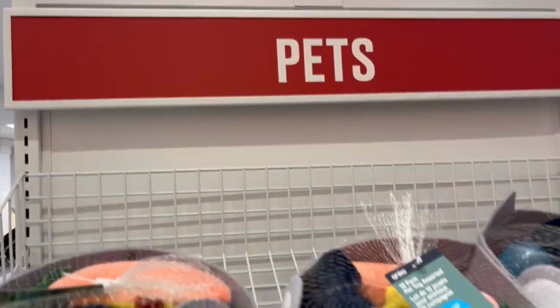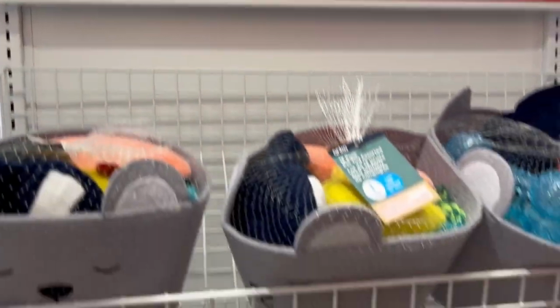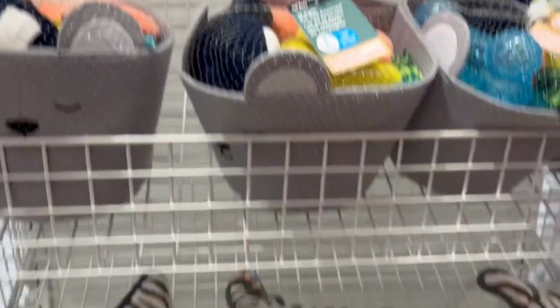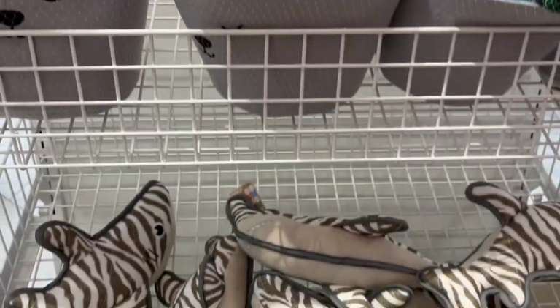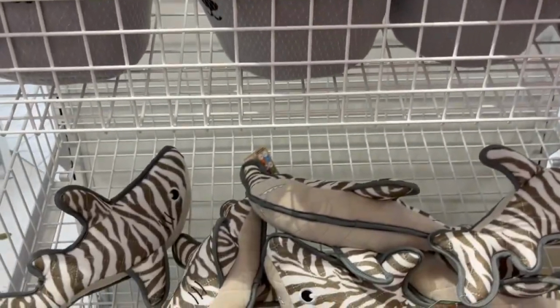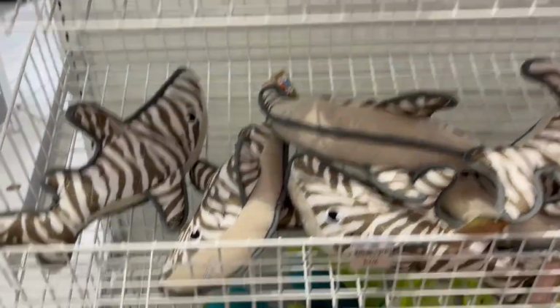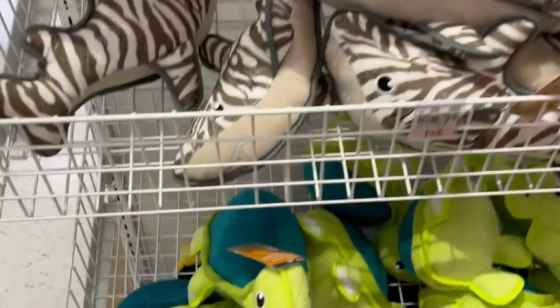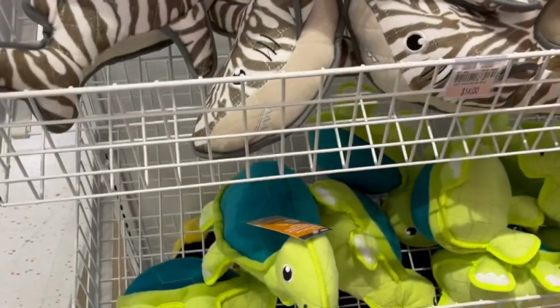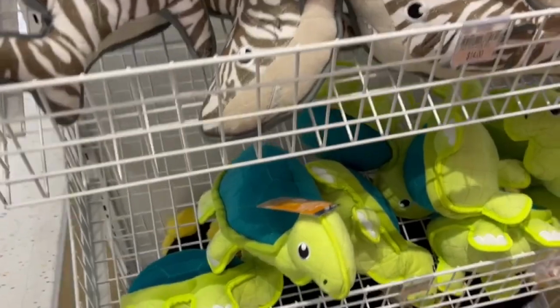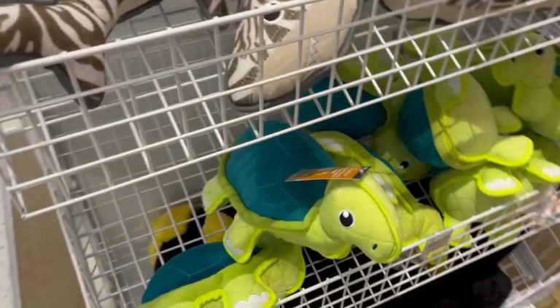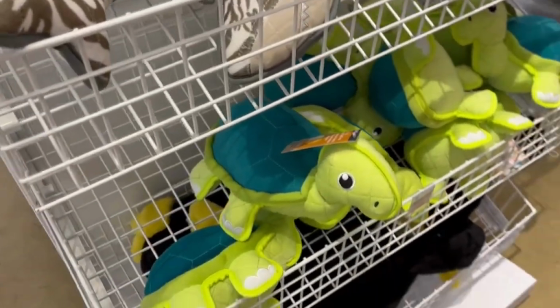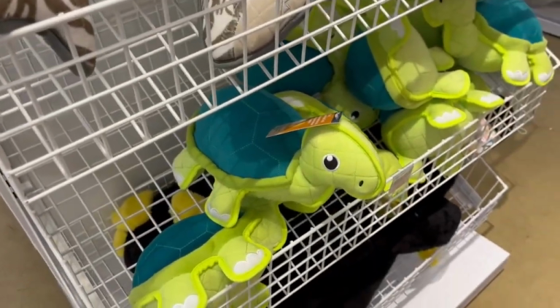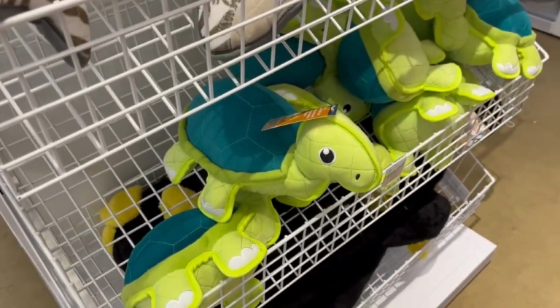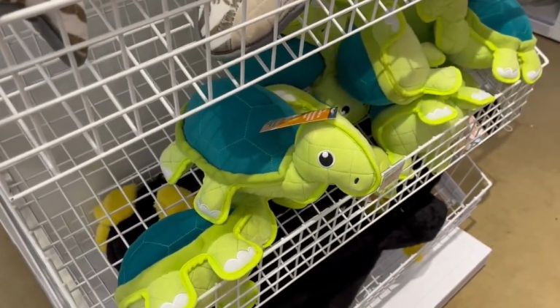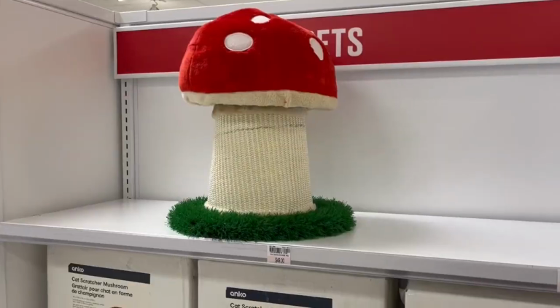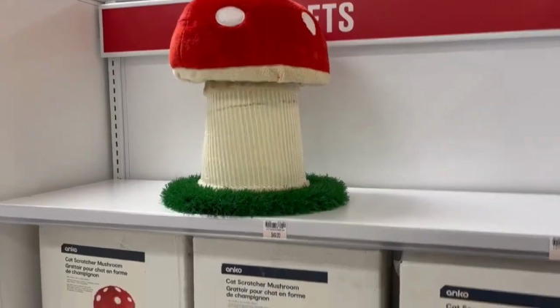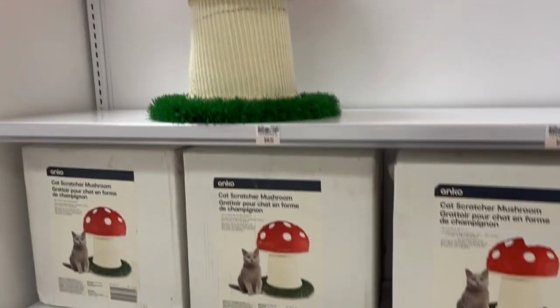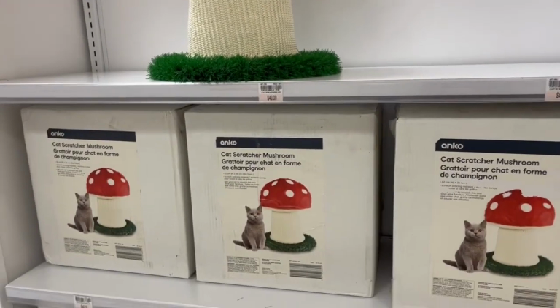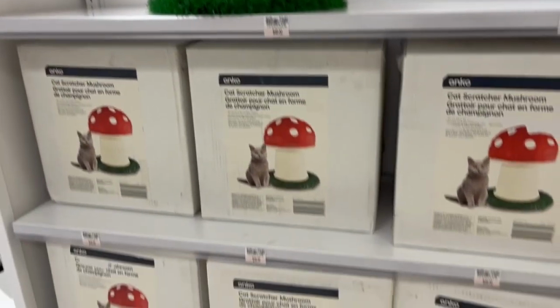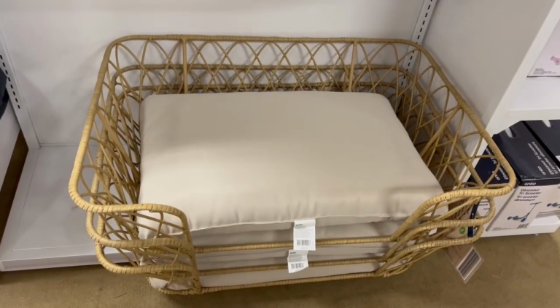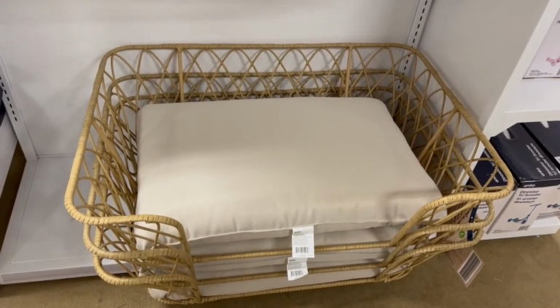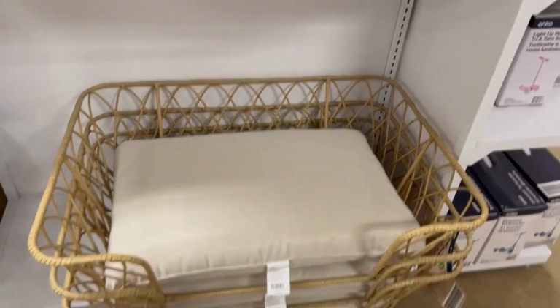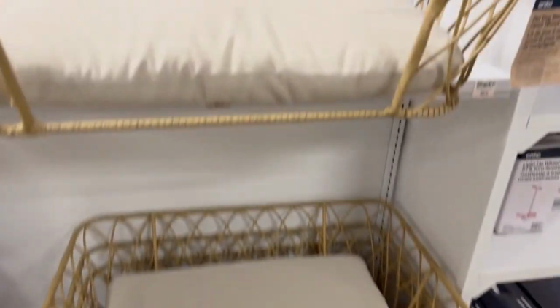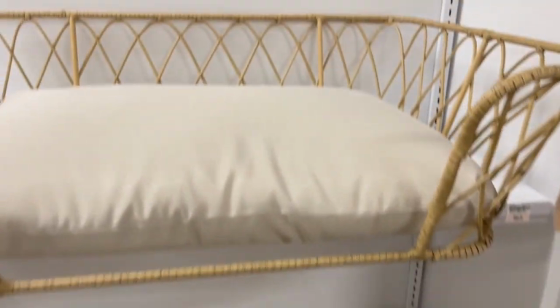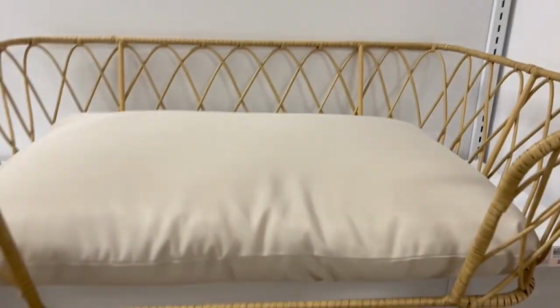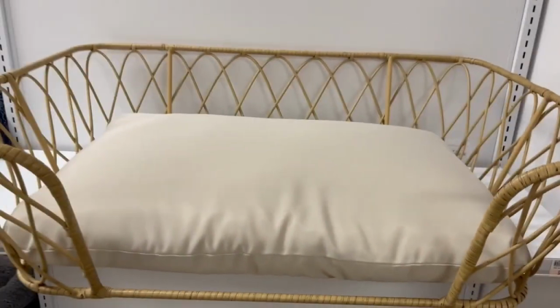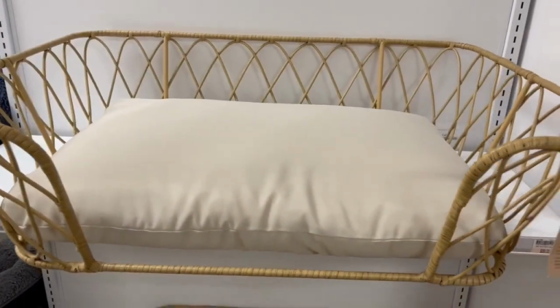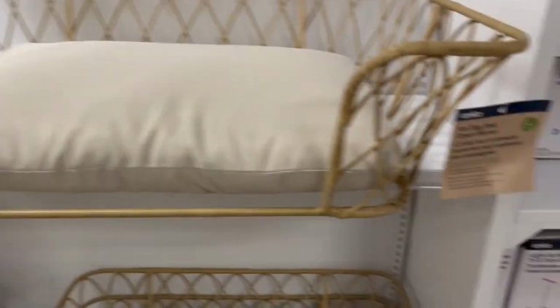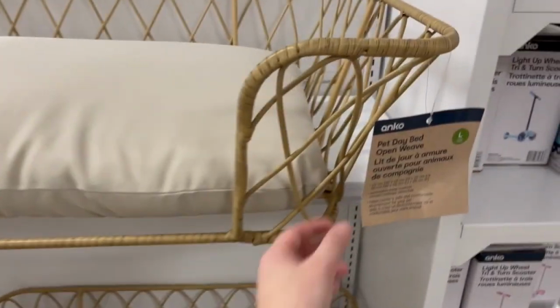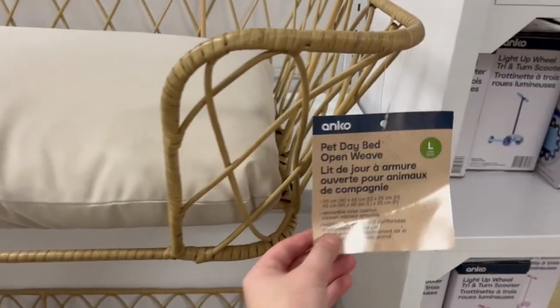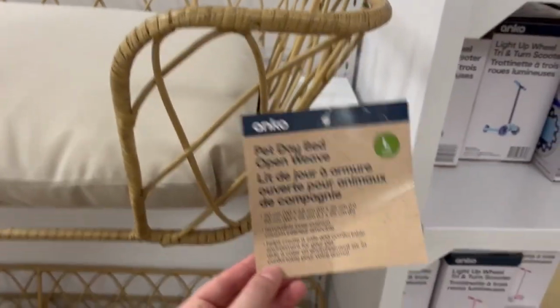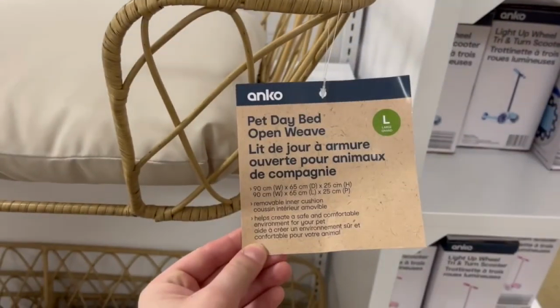Now we're approaching the pet section. They did have actually quite a good selection. This section was pretty busy, so I was only able to get footage of a few items, but at least it gives you a little bit of an idea.